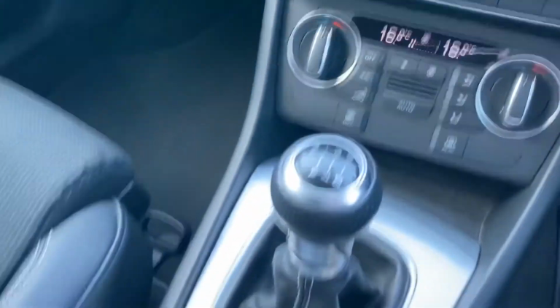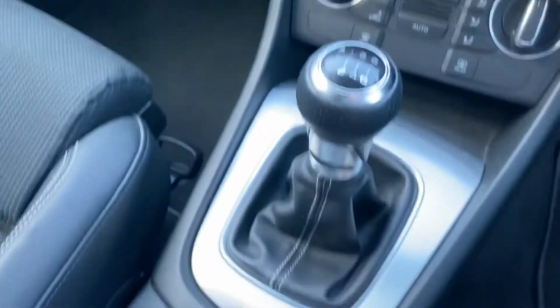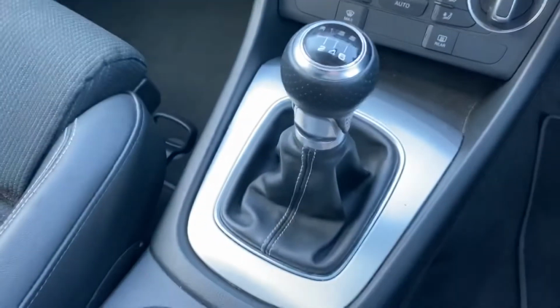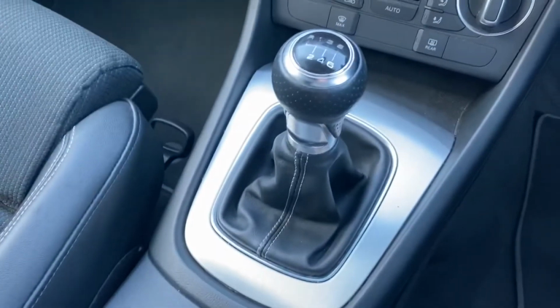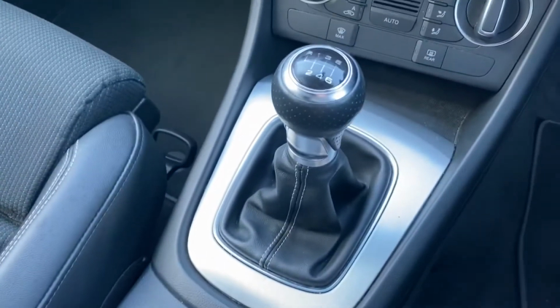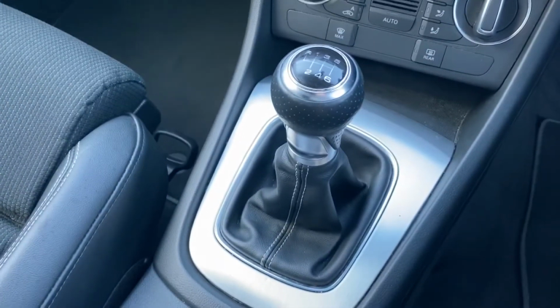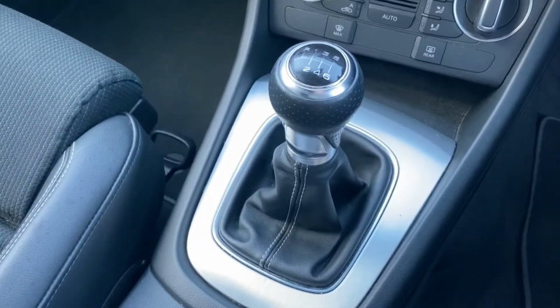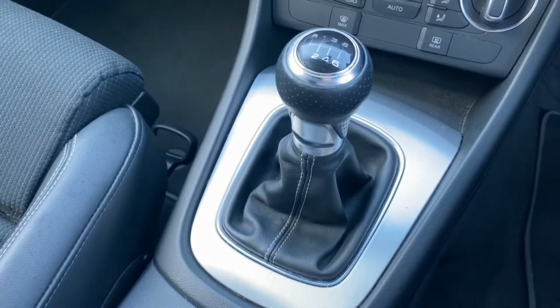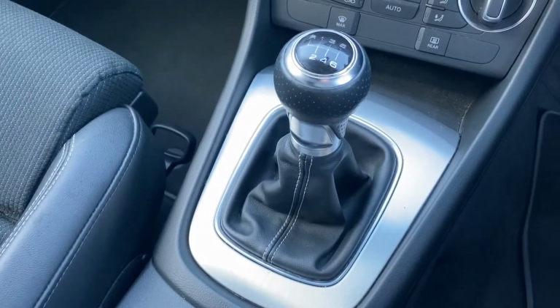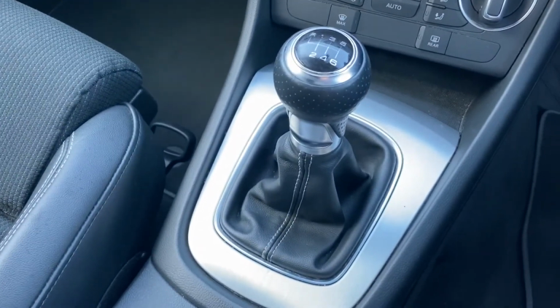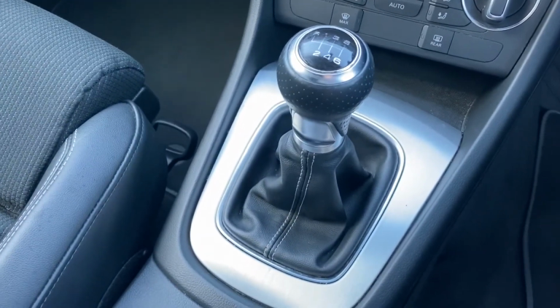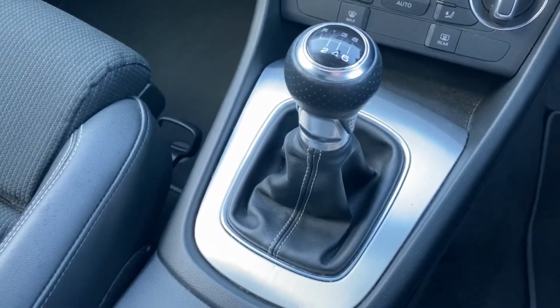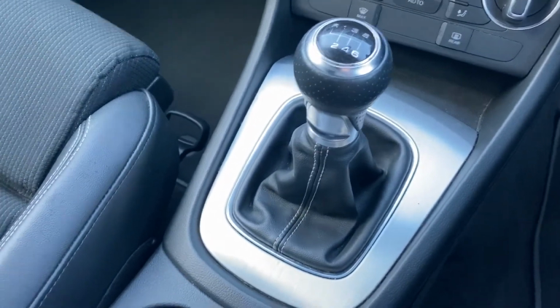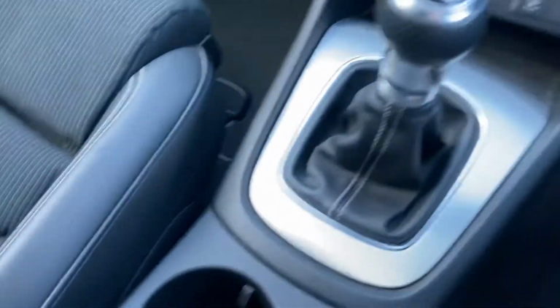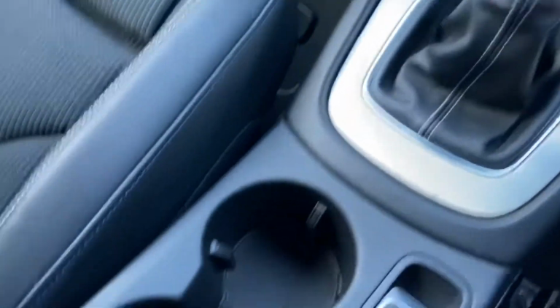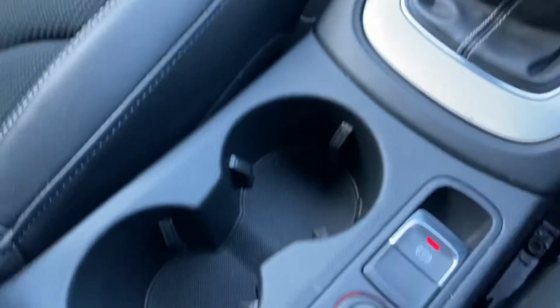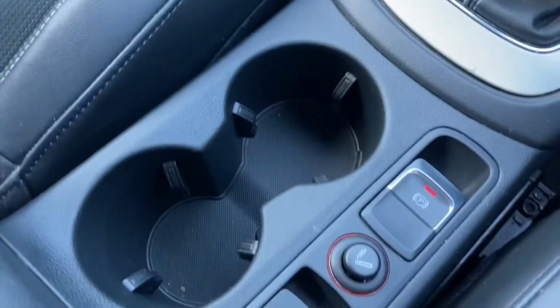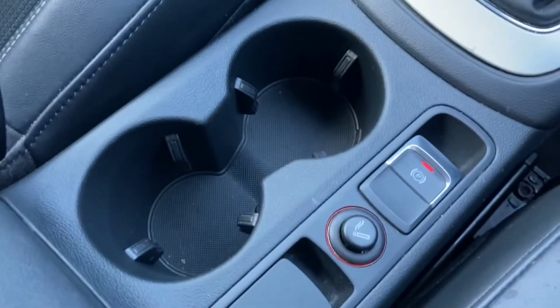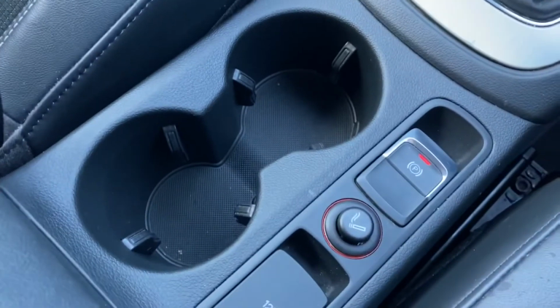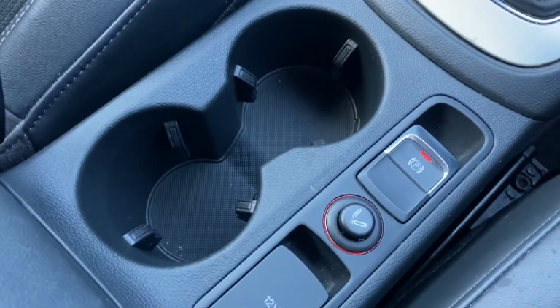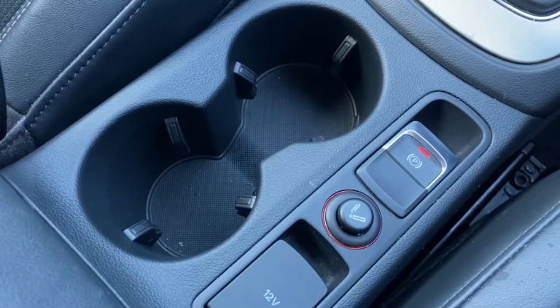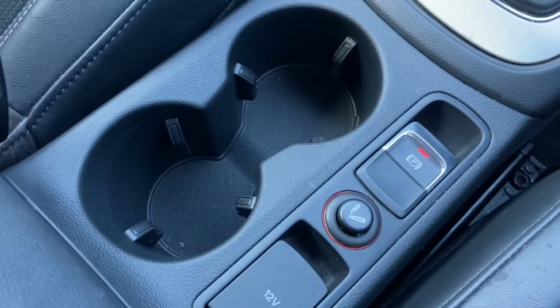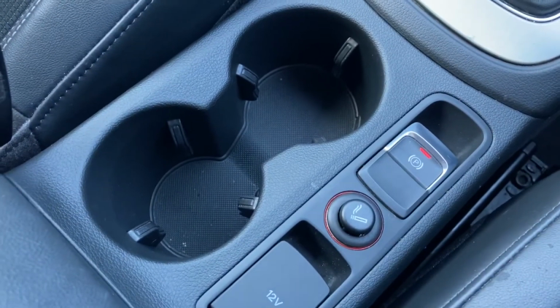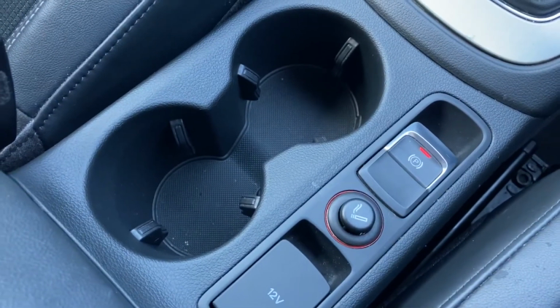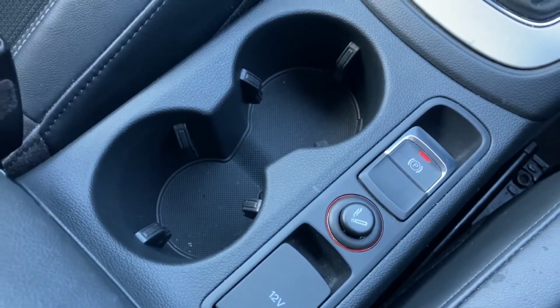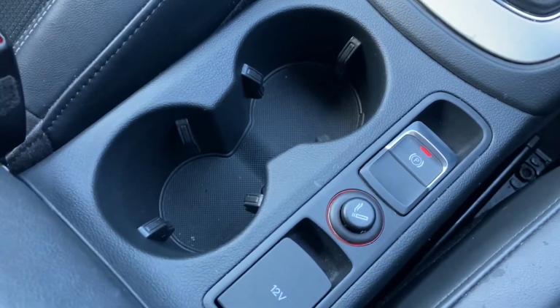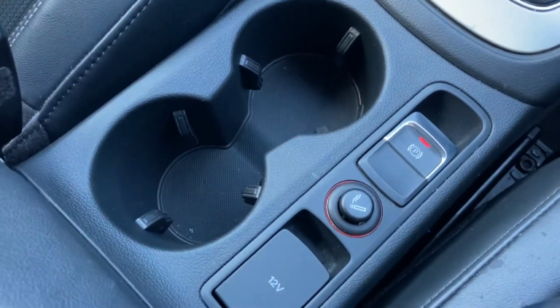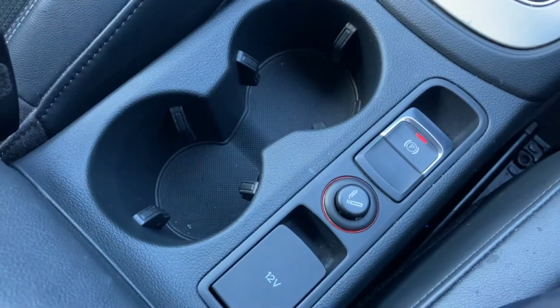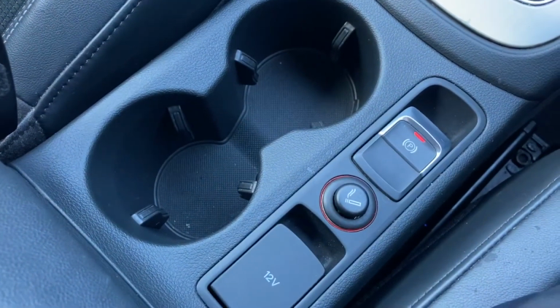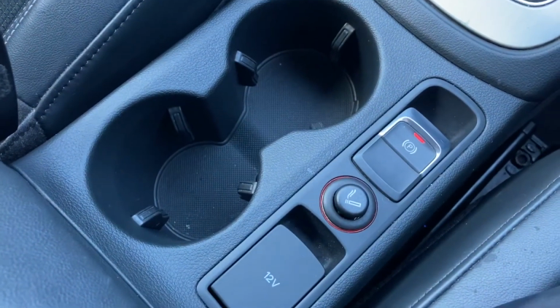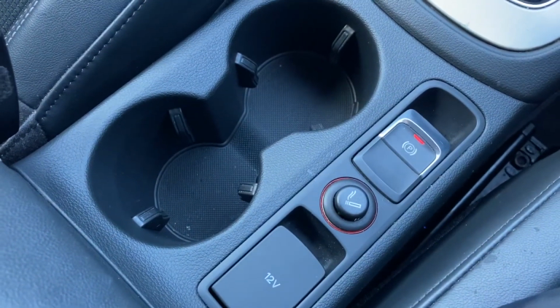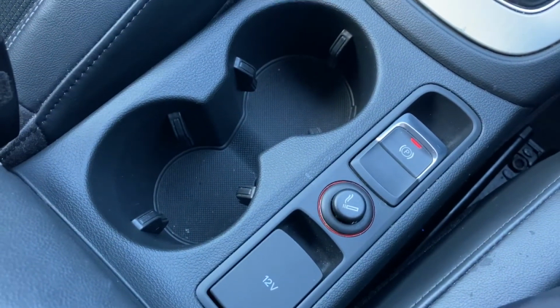Being a manual vehicle we have this car's gear shifter, as well as the electronic parking brake, 12V power socket and two cupholders.